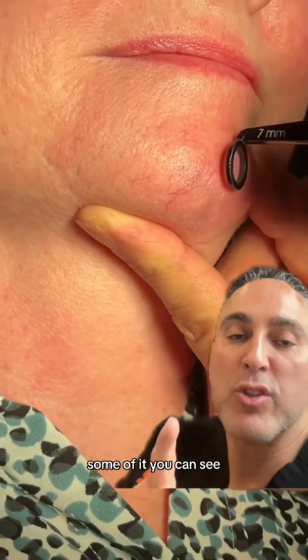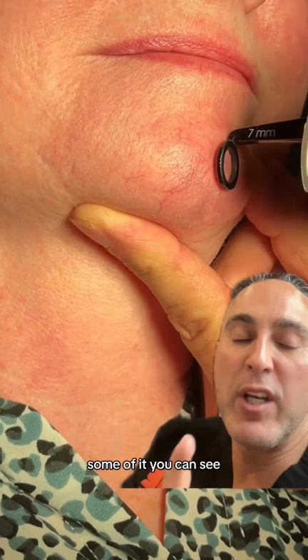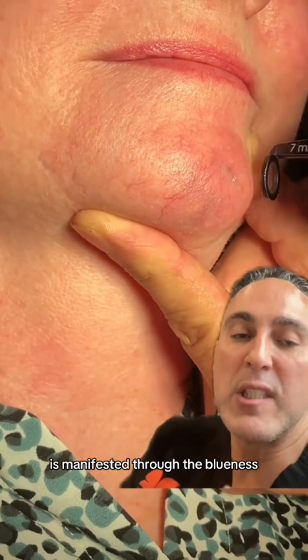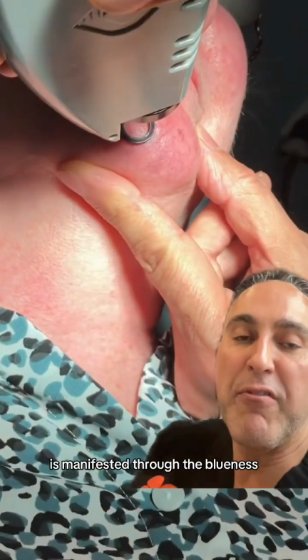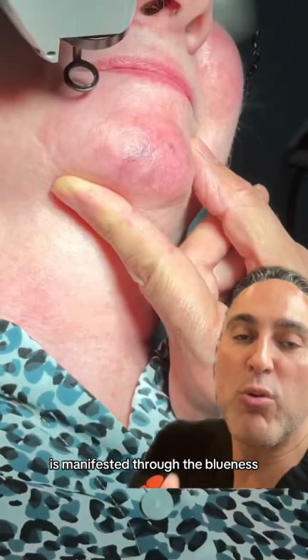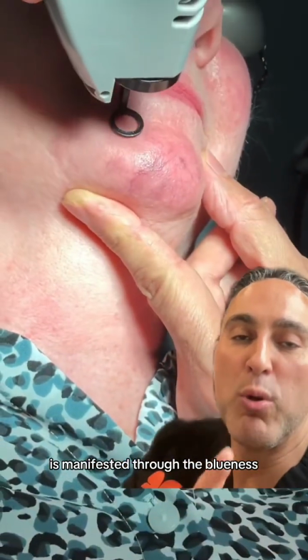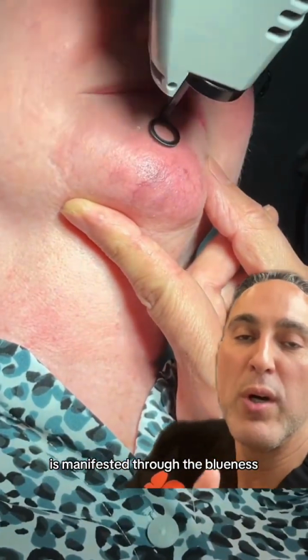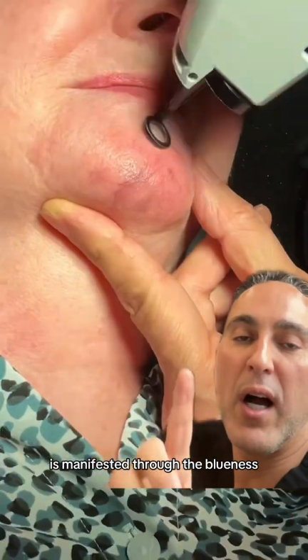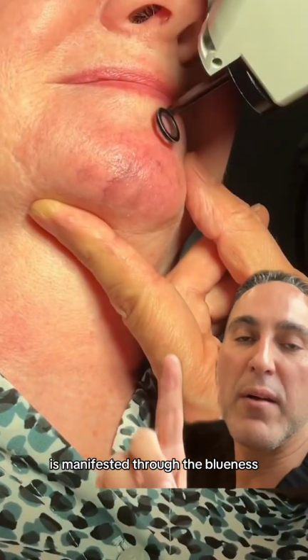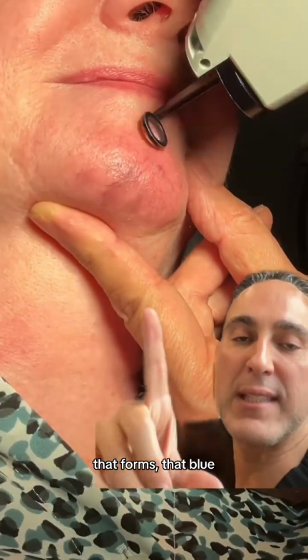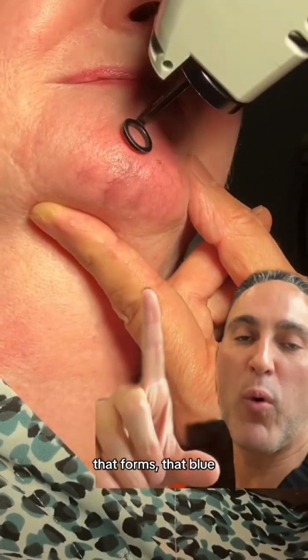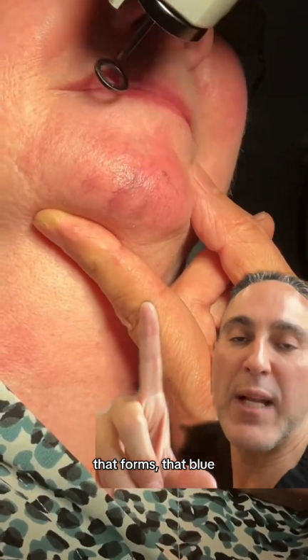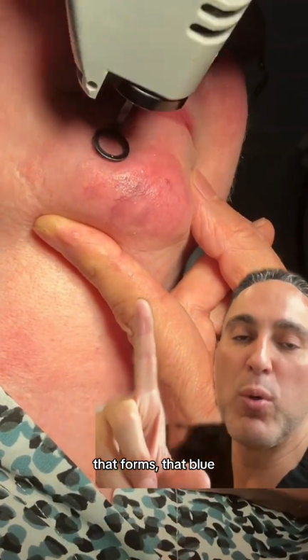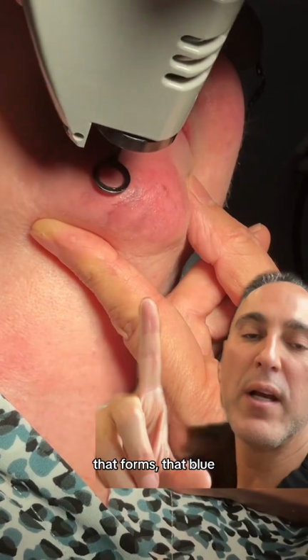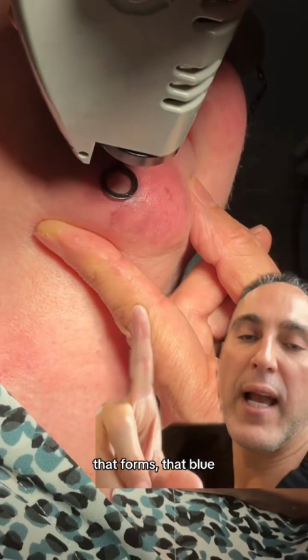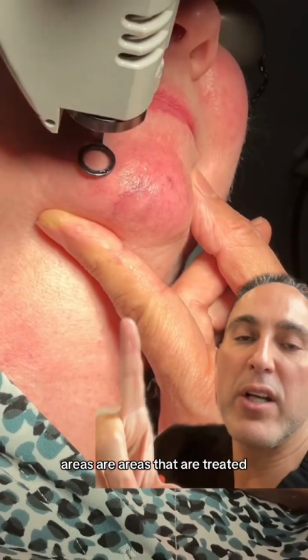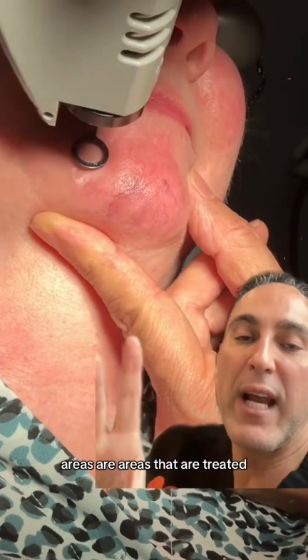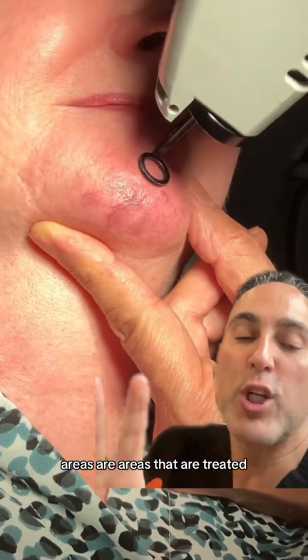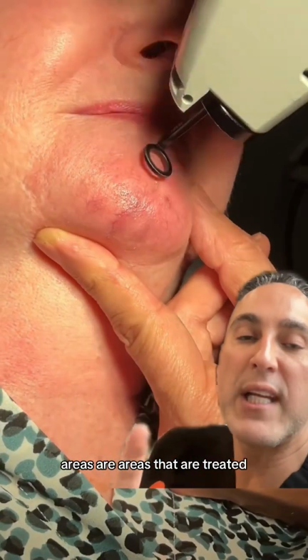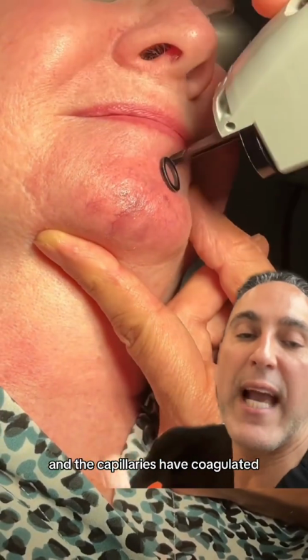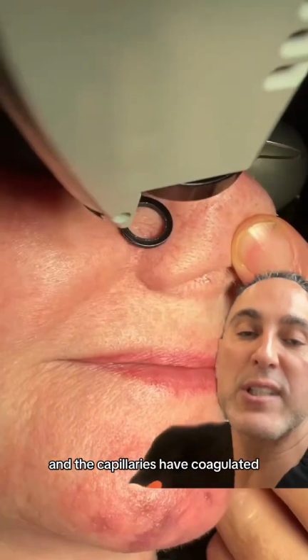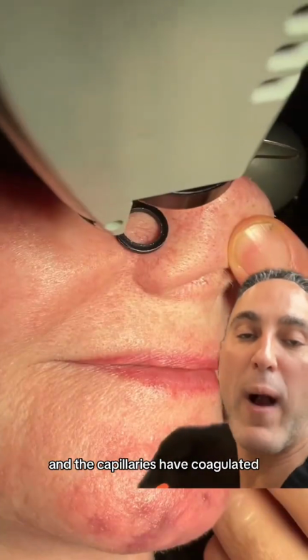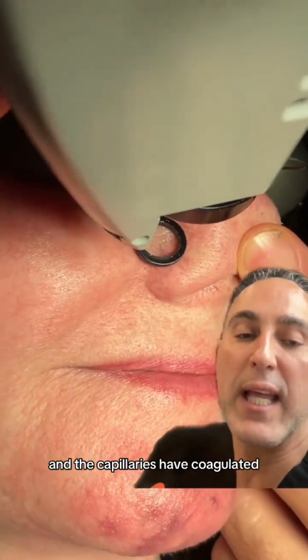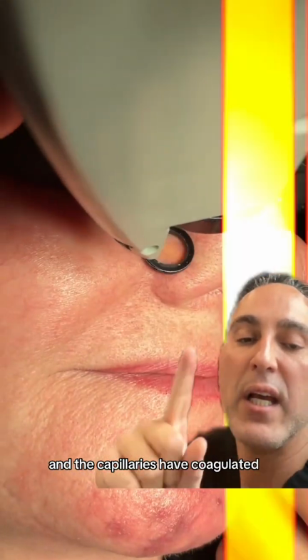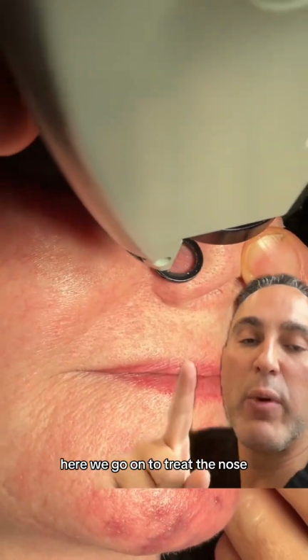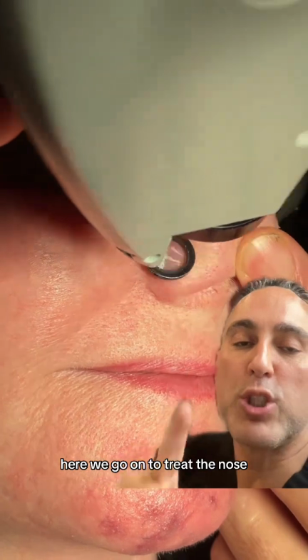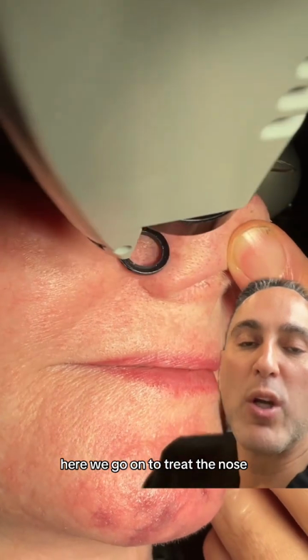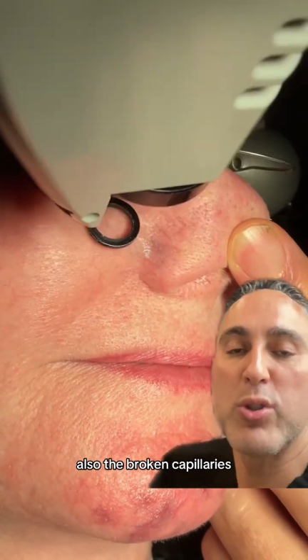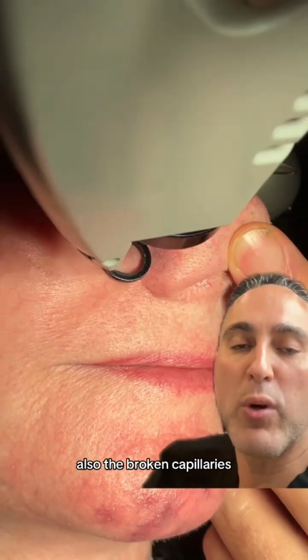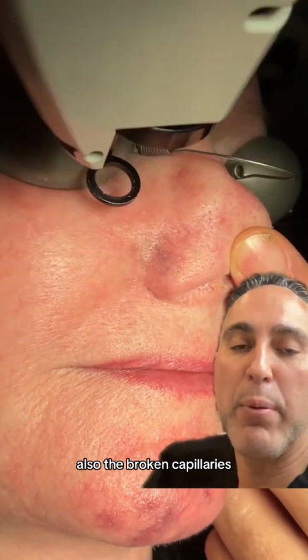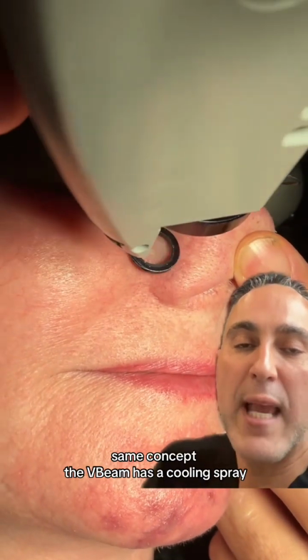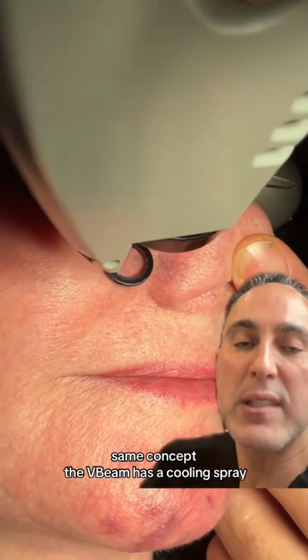Some of it you can see is manifested through the blueness that forms — those blue areas are areas that are treated and the capillaries have coagulated. Here we go on to treat the nose also, the broken capillaries, same concept.